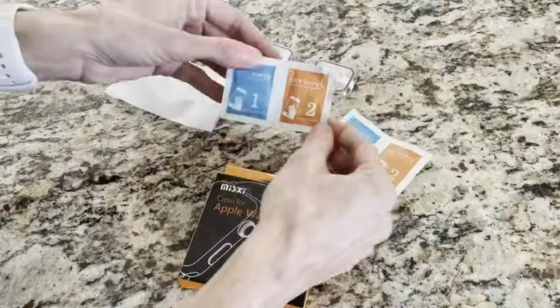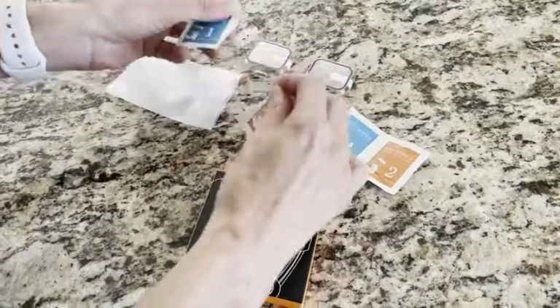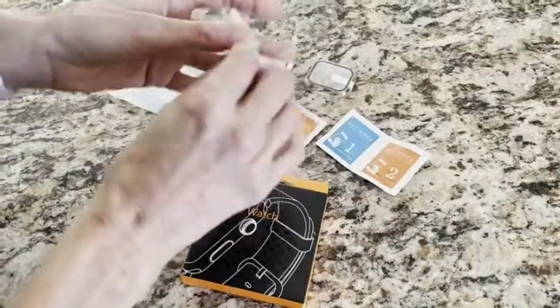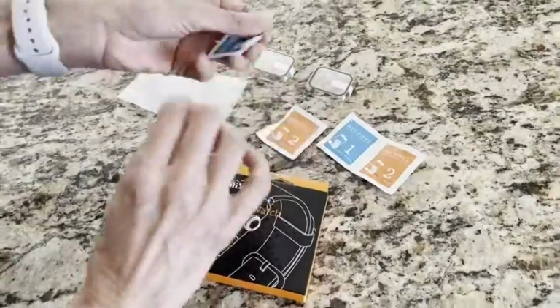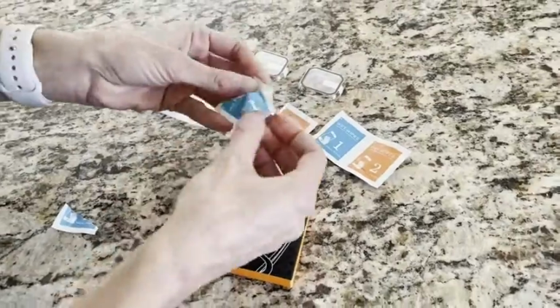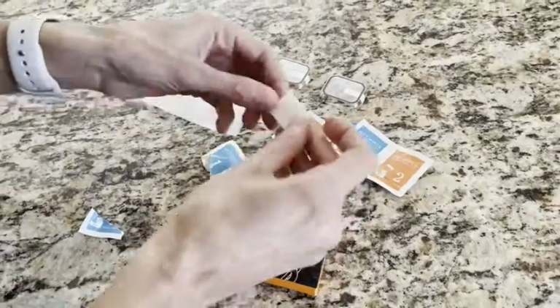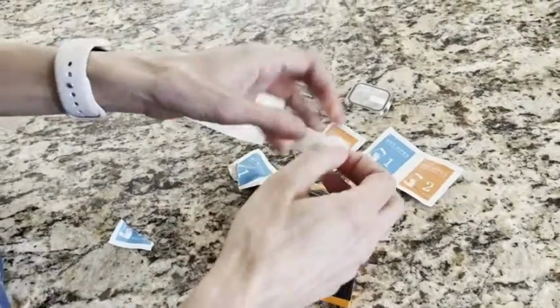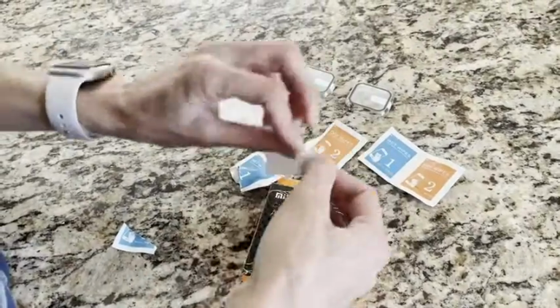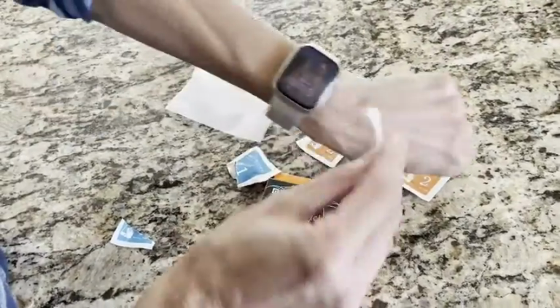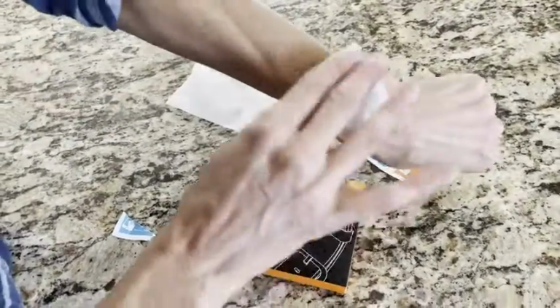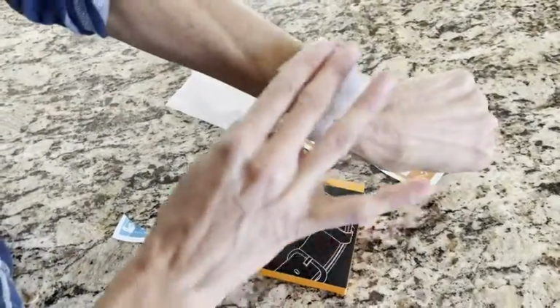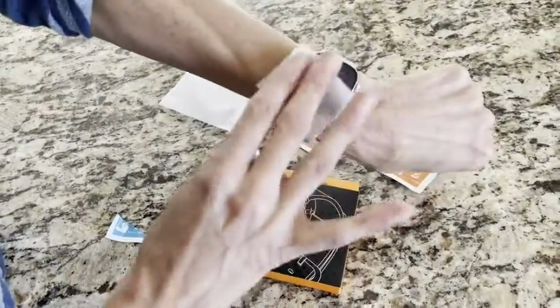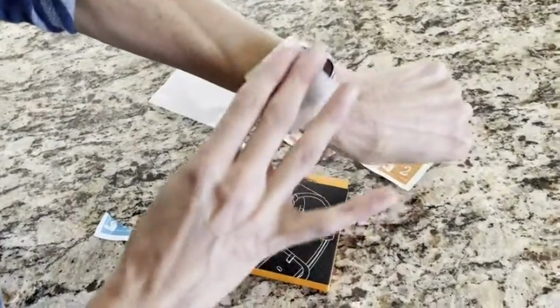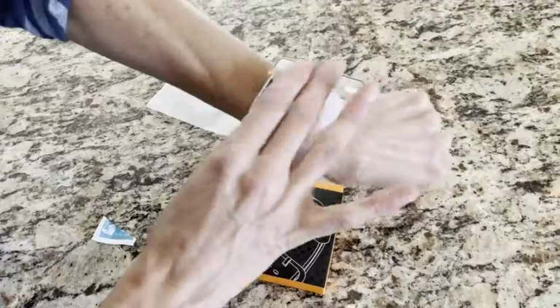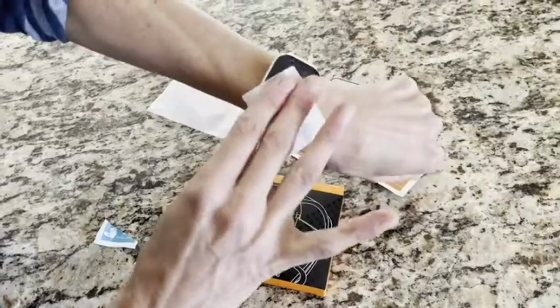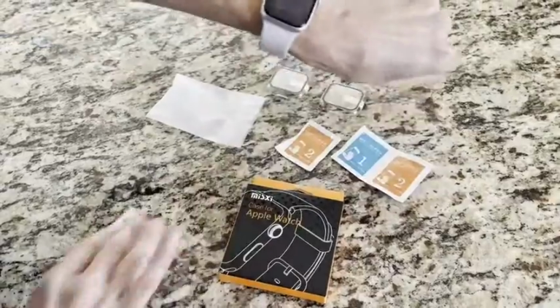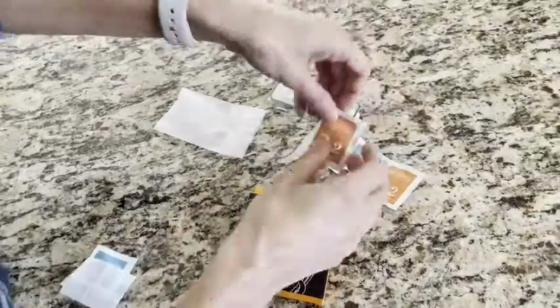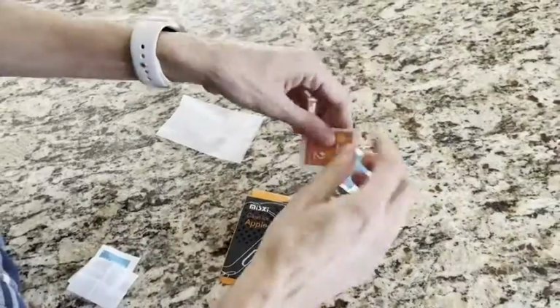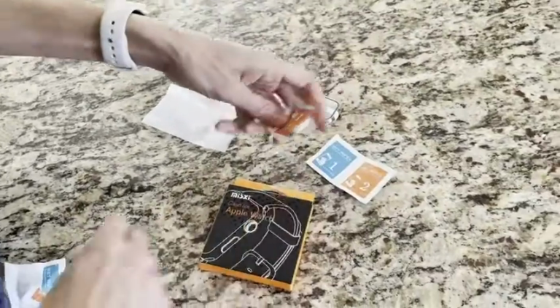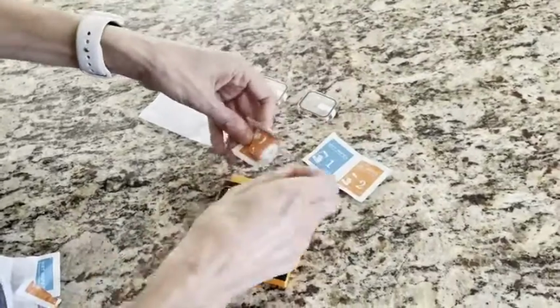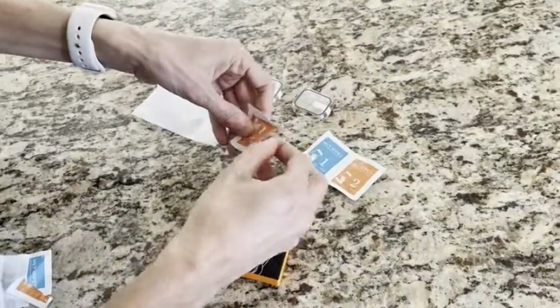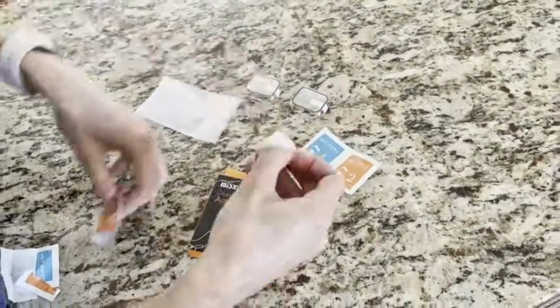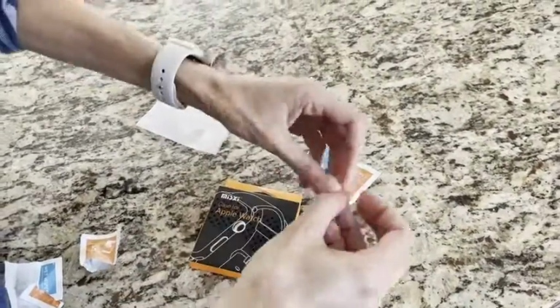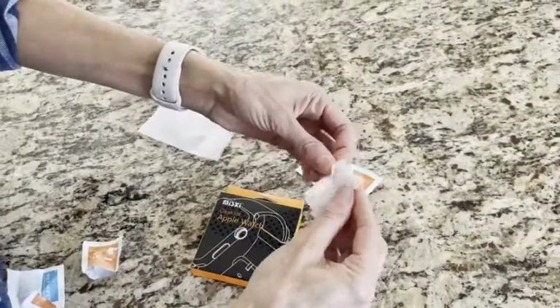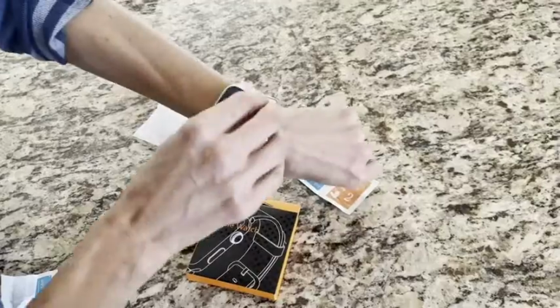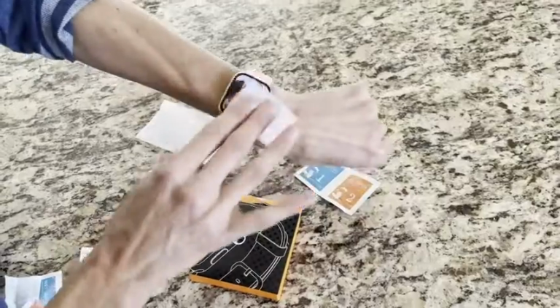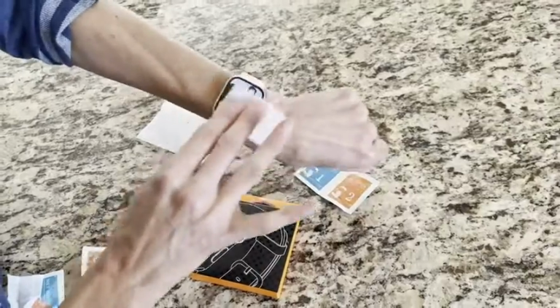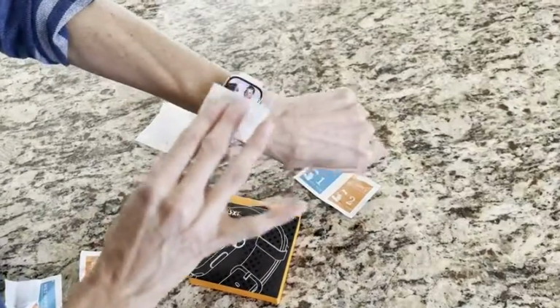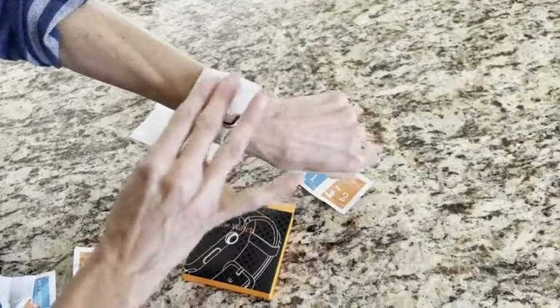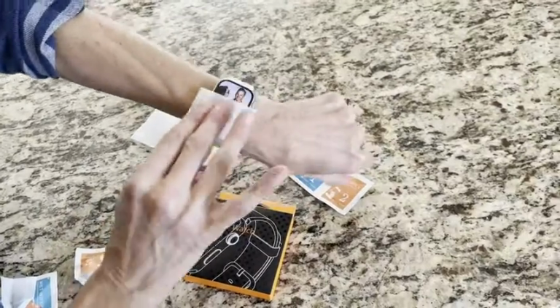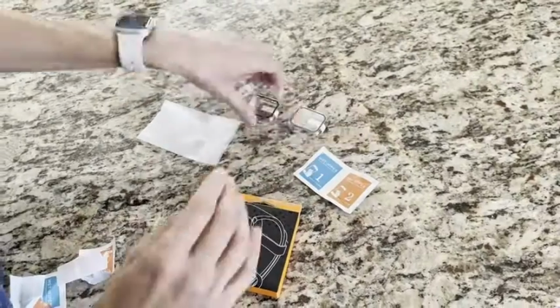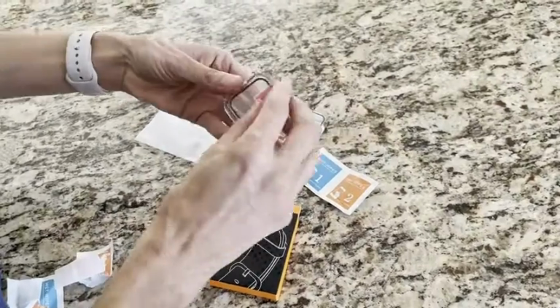The first thing you're gonna do is clean your watch and then you just apply the protective case. So this is full protection. It's easy to install.